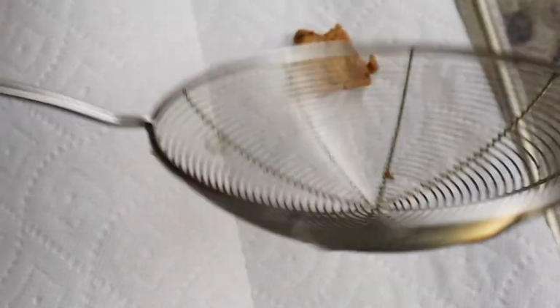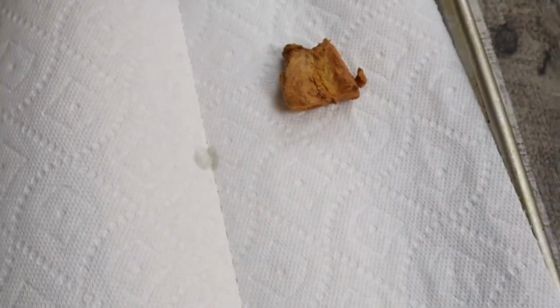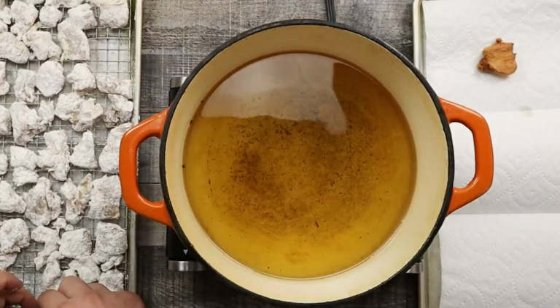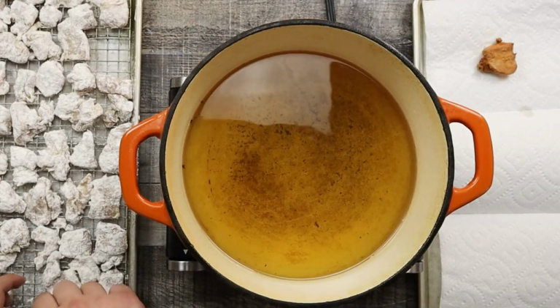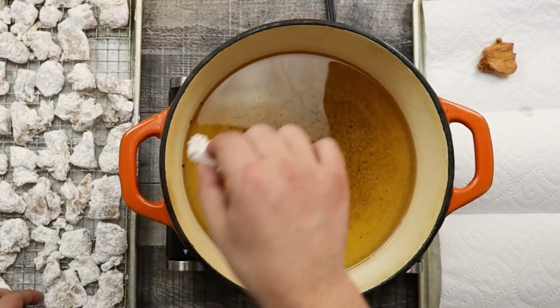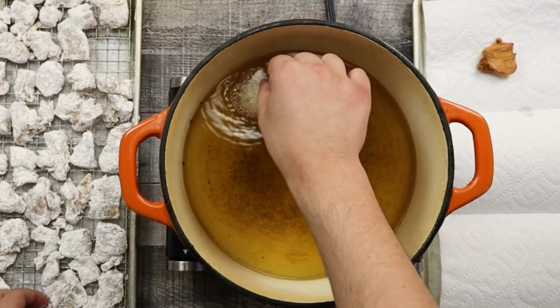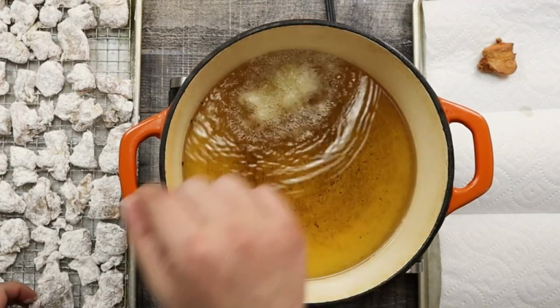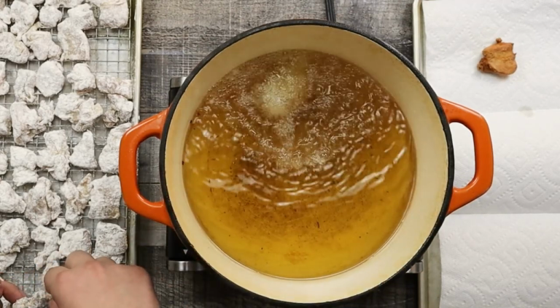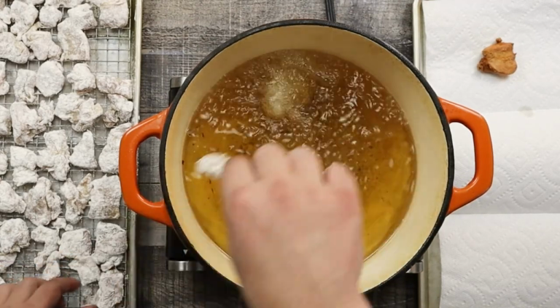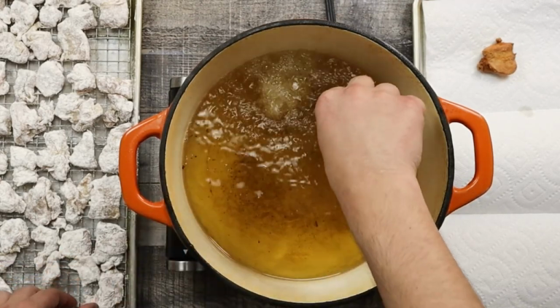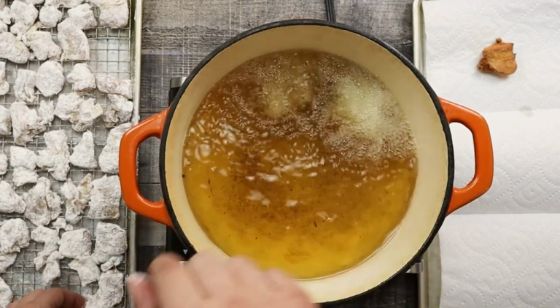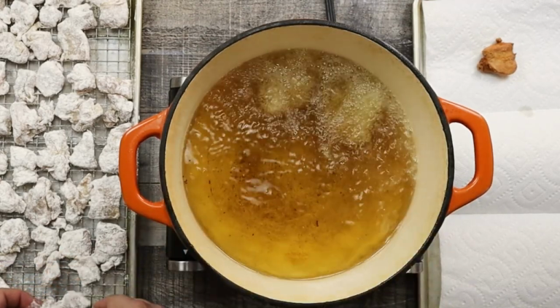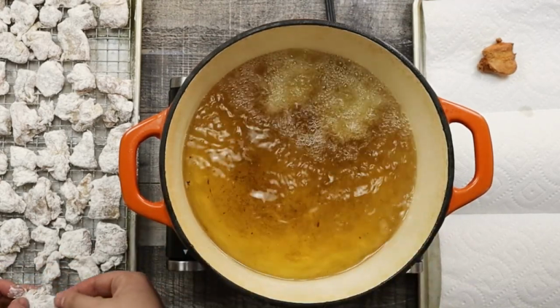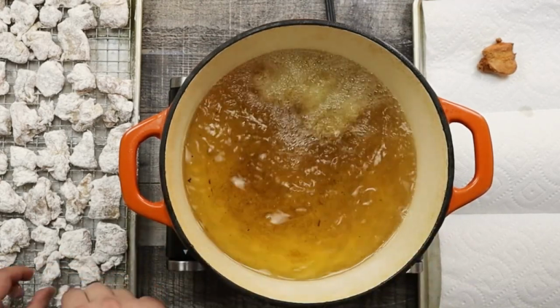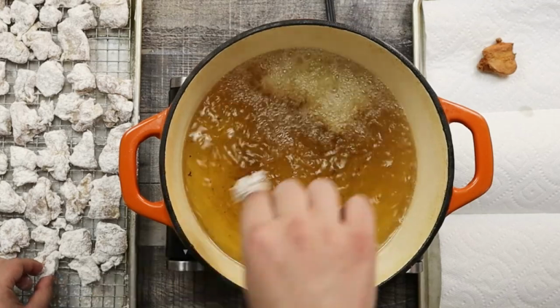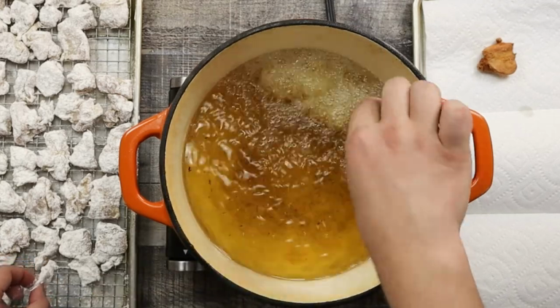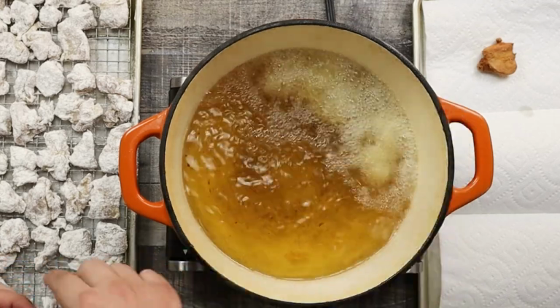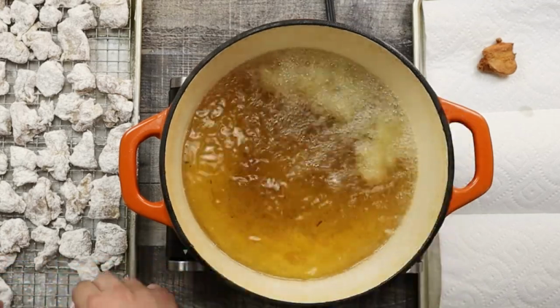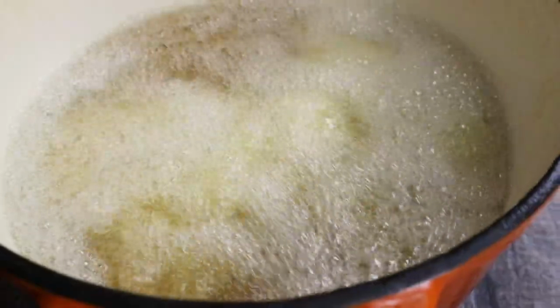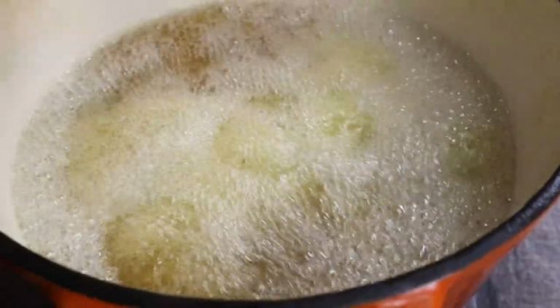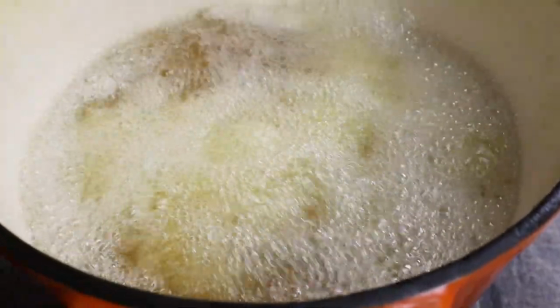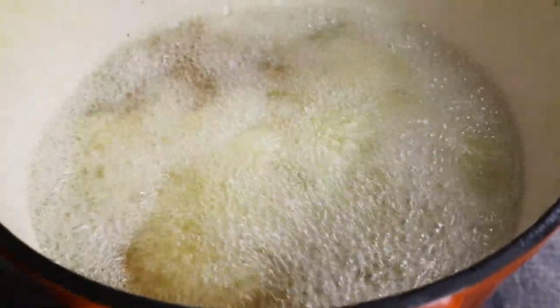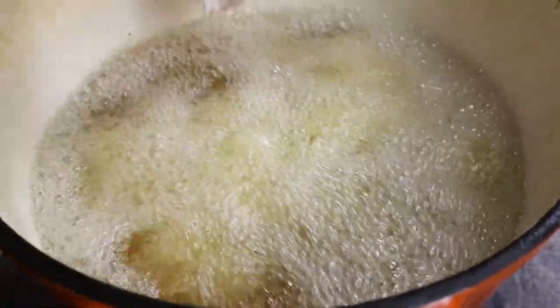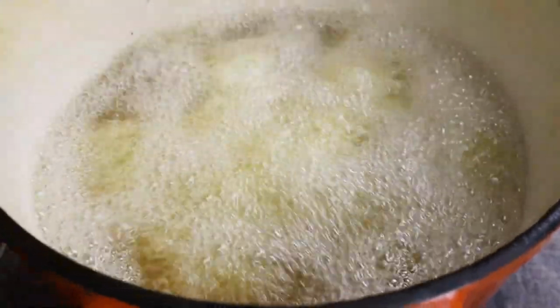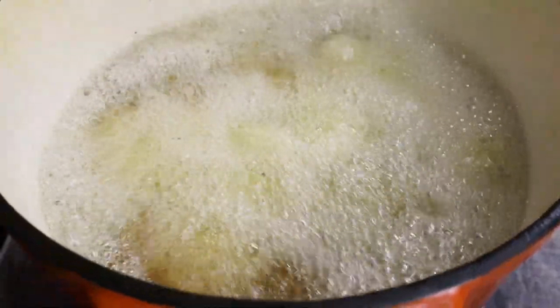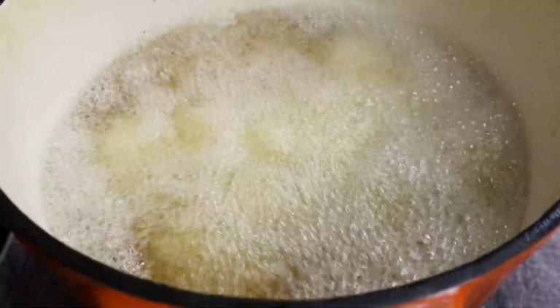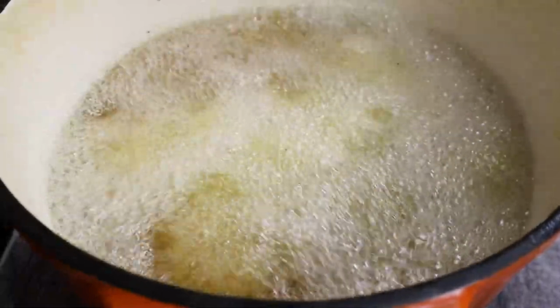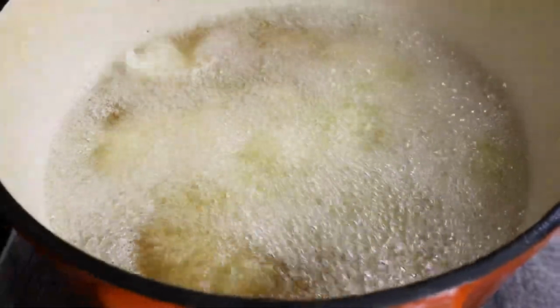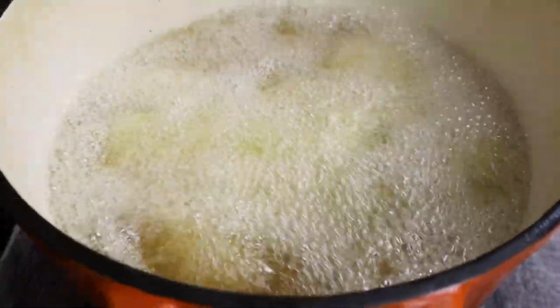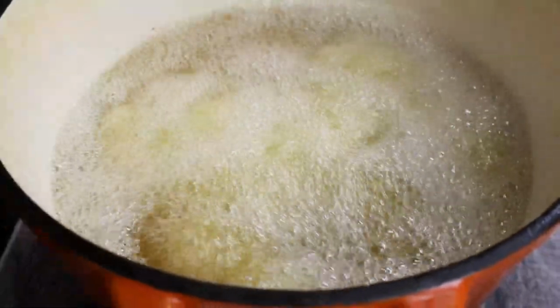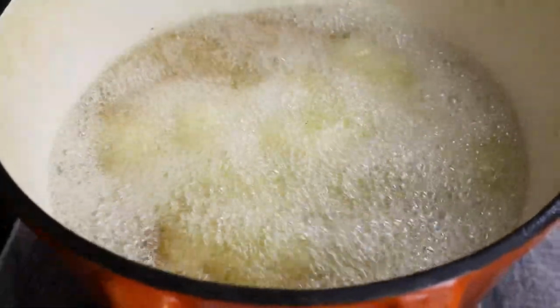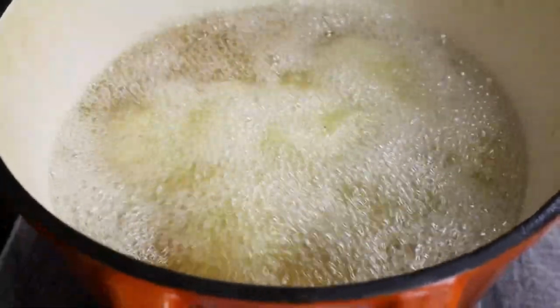Fry this piece for 3 minutes and transfer onto the sheet pan with a paper towel. Everything looks good. Now let's fry the rest of the chicken in batches — make sure not to overload the pot so the temperature of the oil won't drop and the chicken will fry evenly and get crispy.